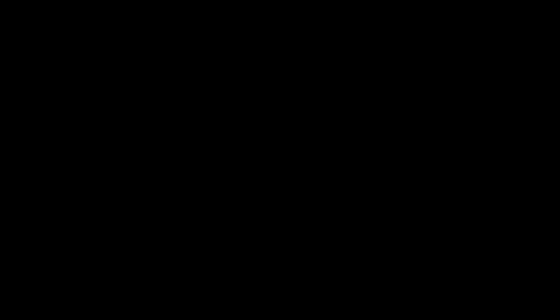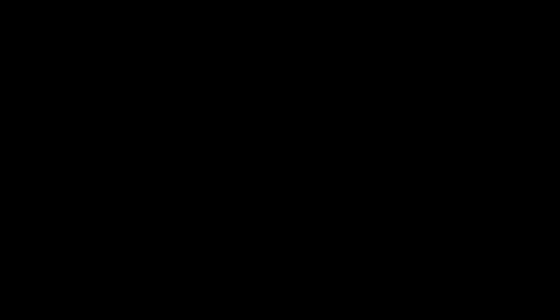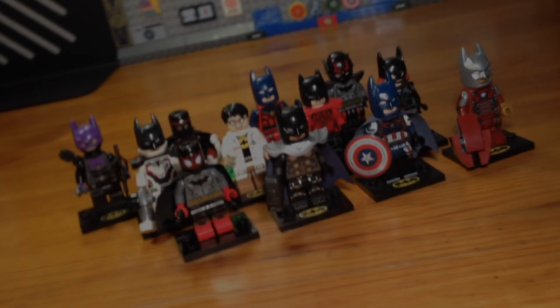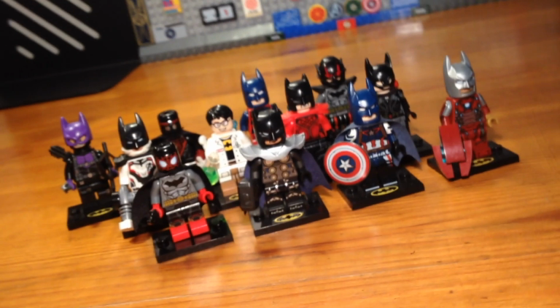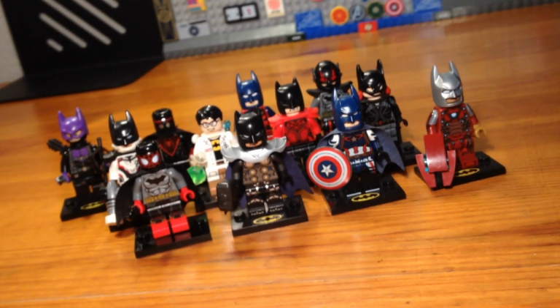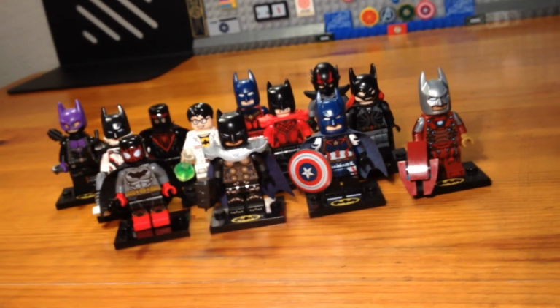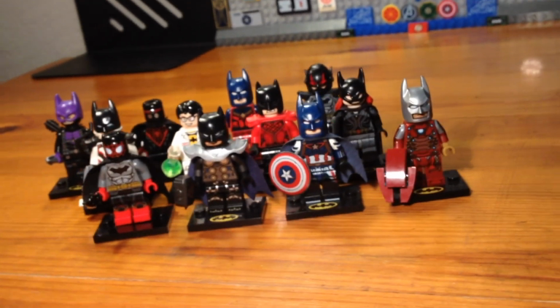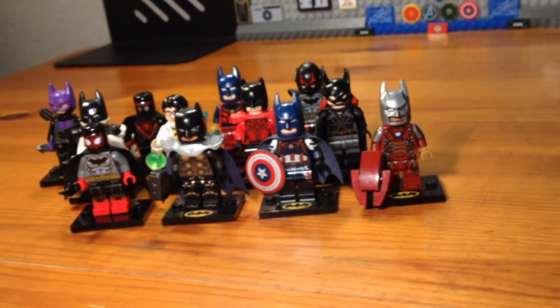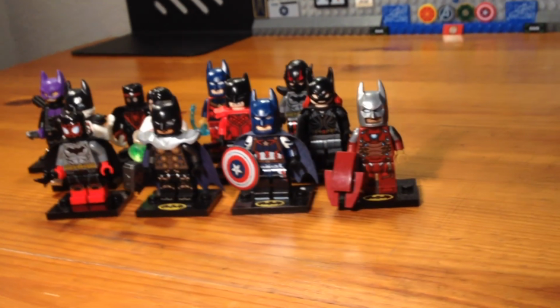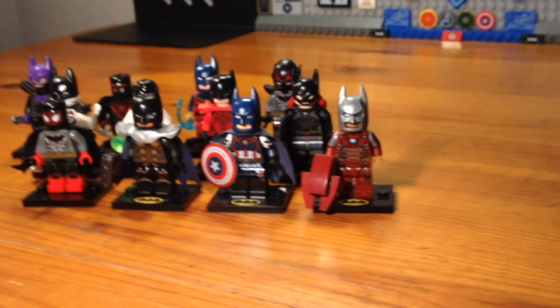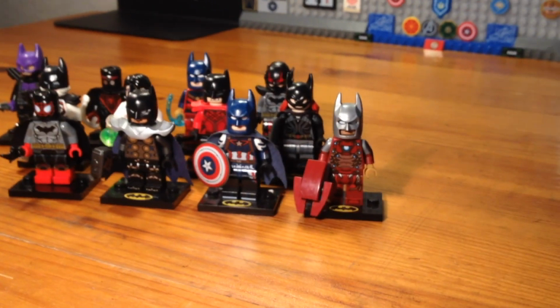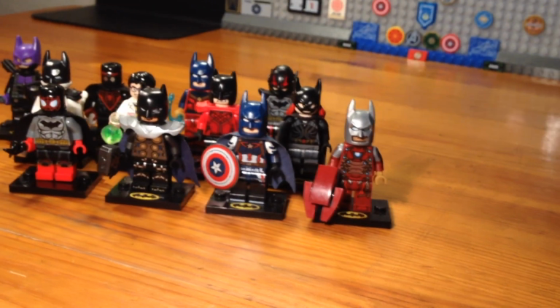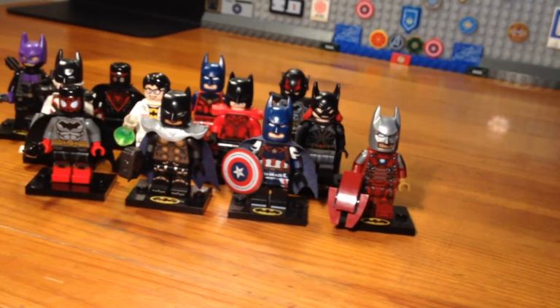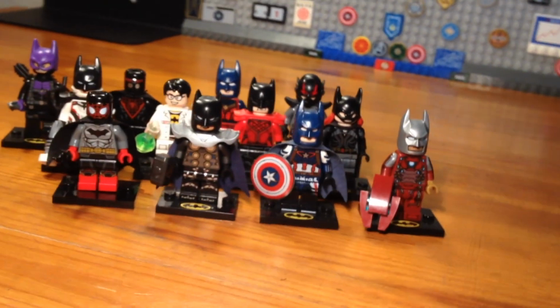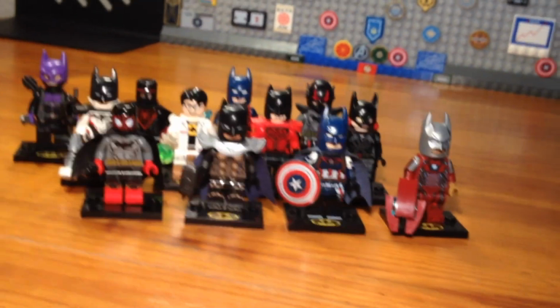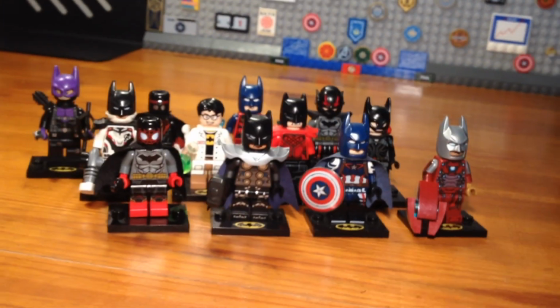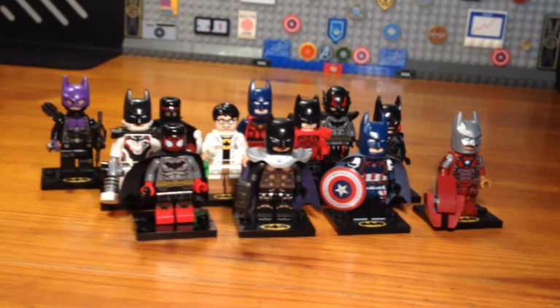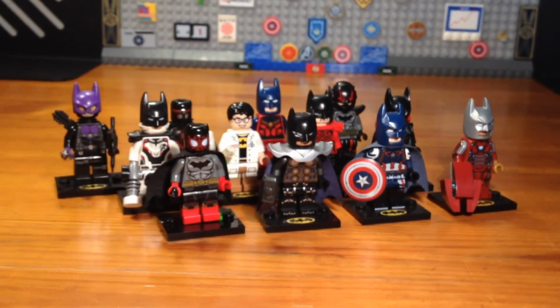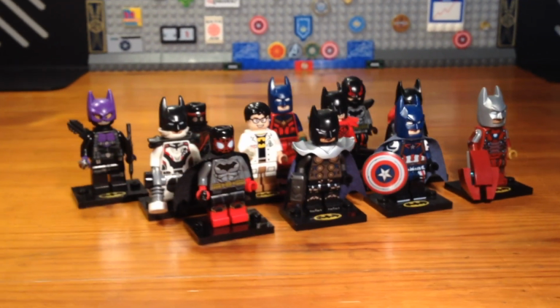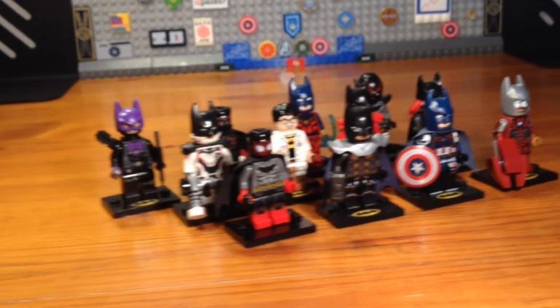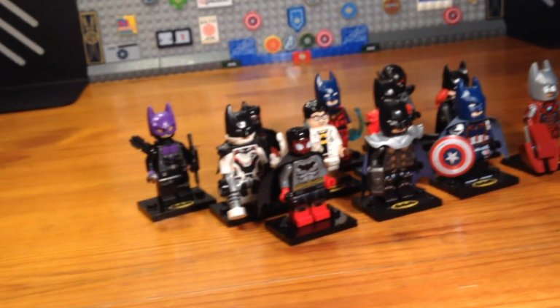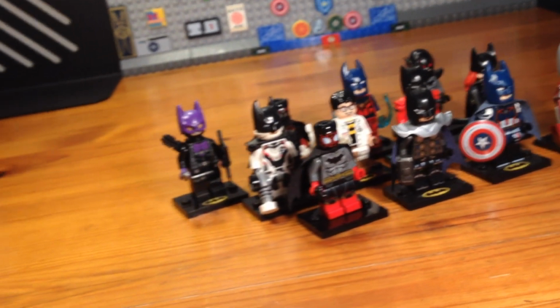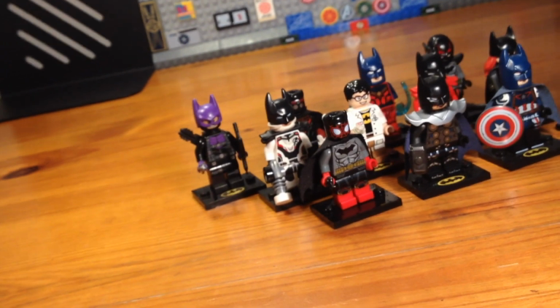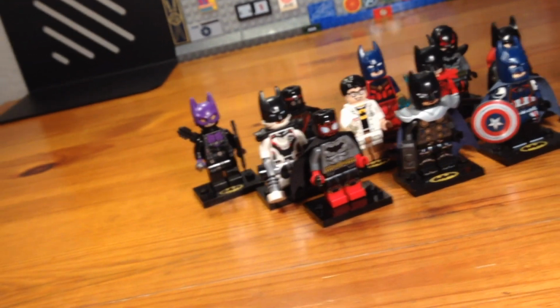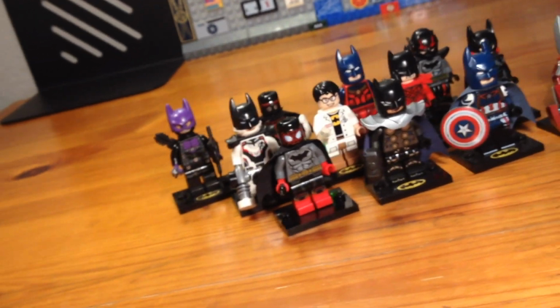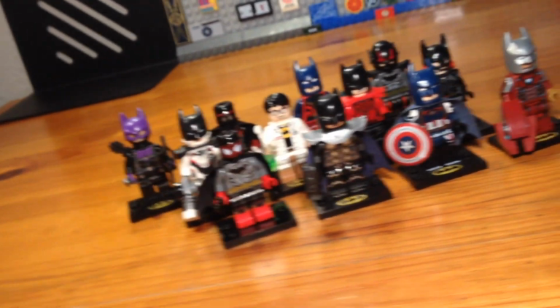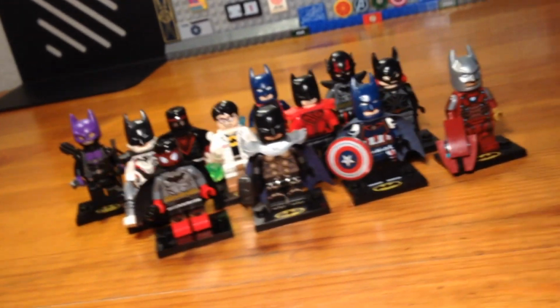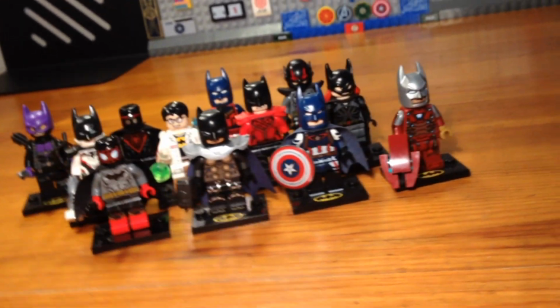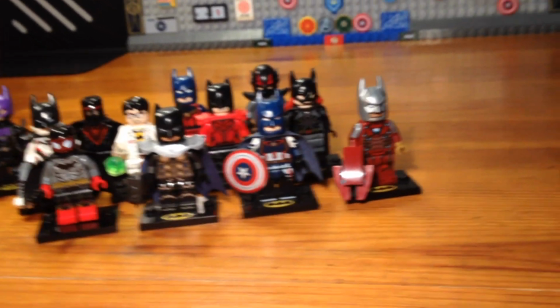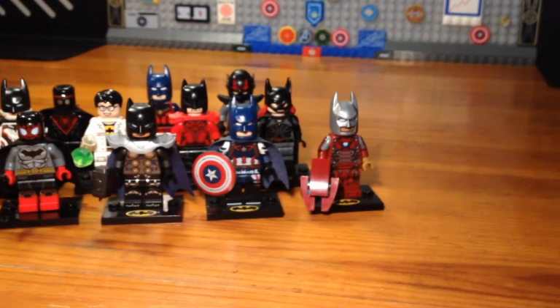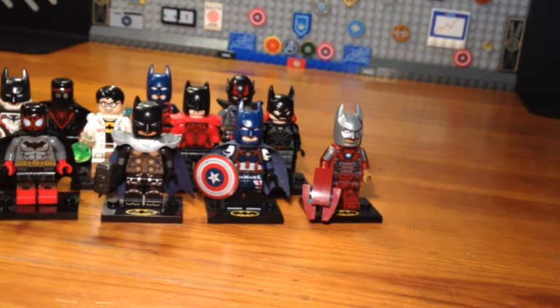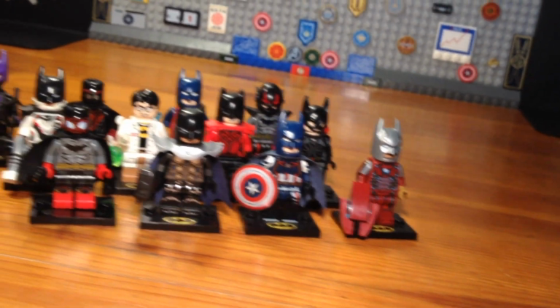What's up, bros! Today I'm going to be showing some custom Batman and Avengers combination minifigures from my new custom collectible minifigure series, so let's get down to business.